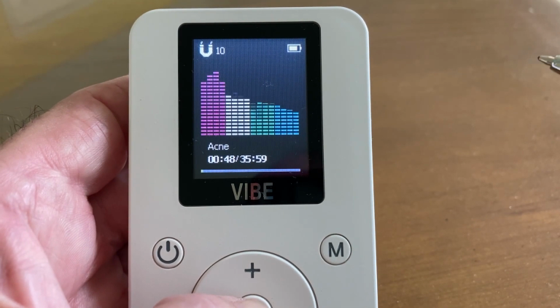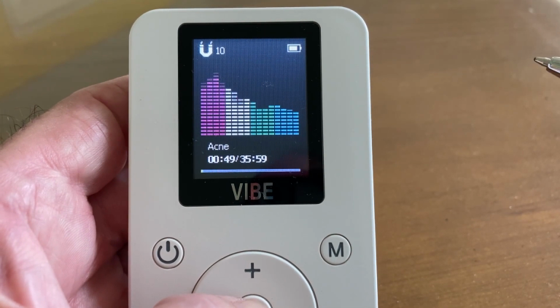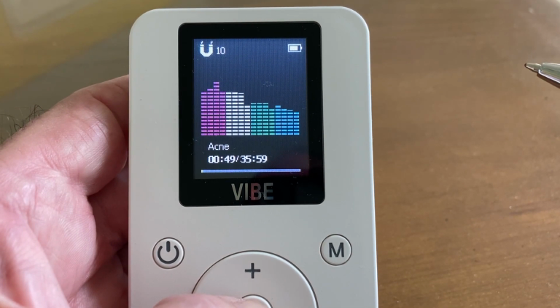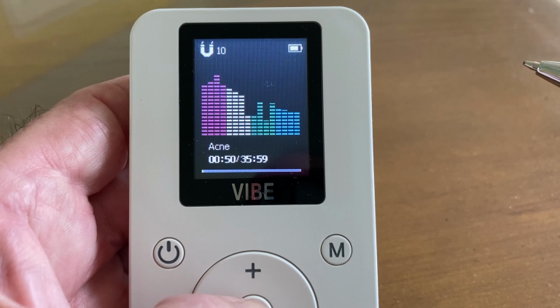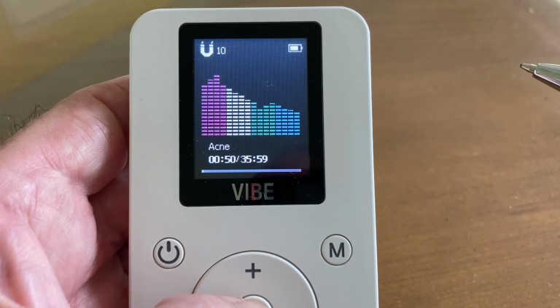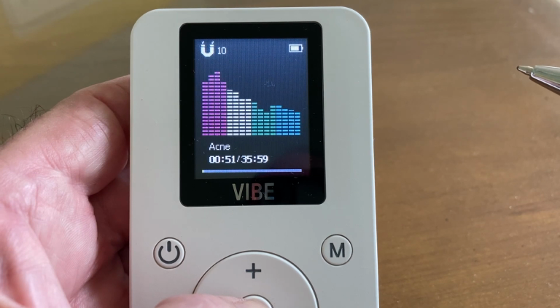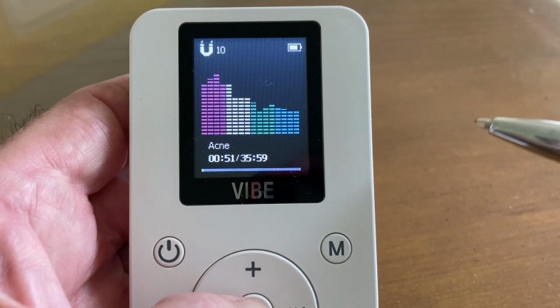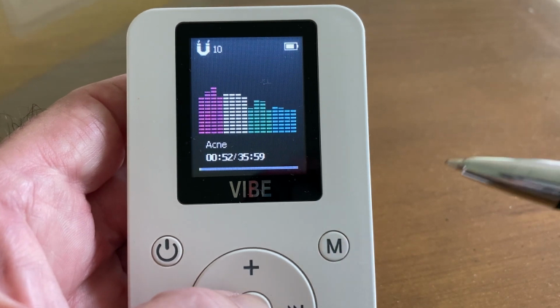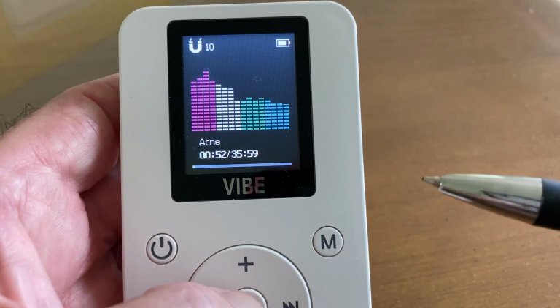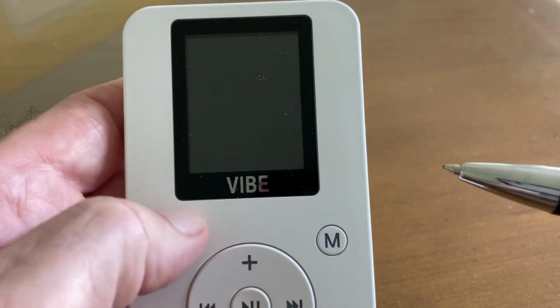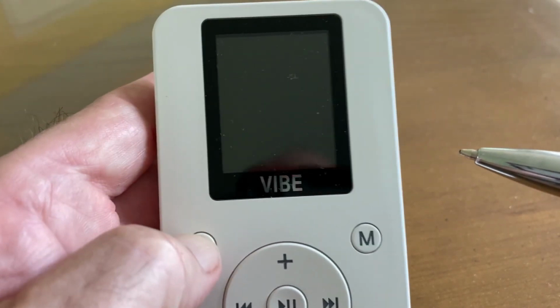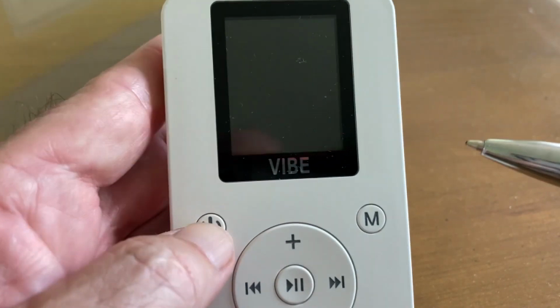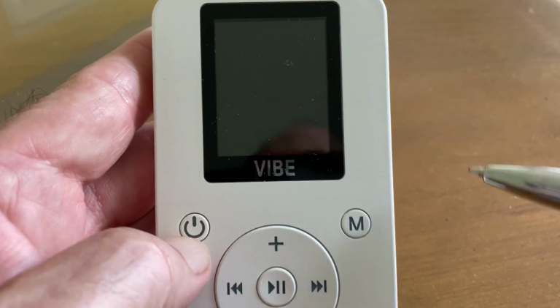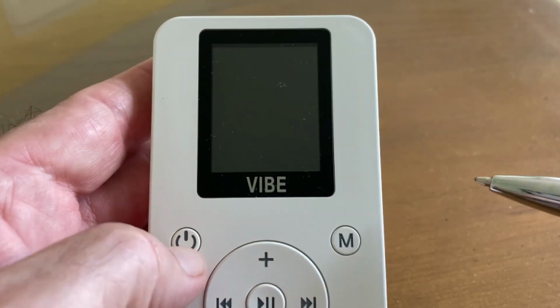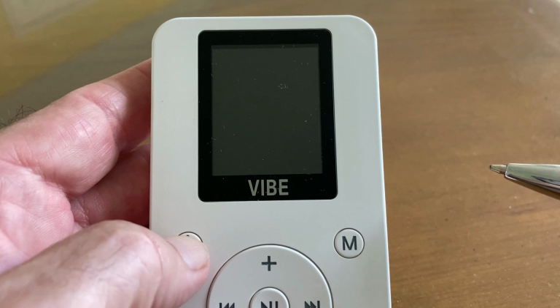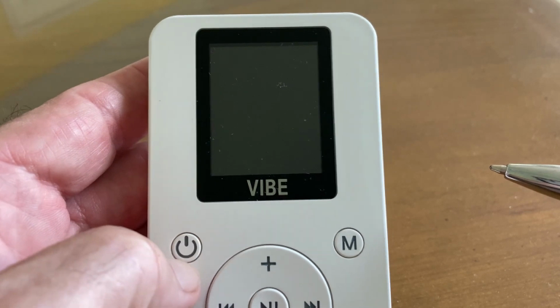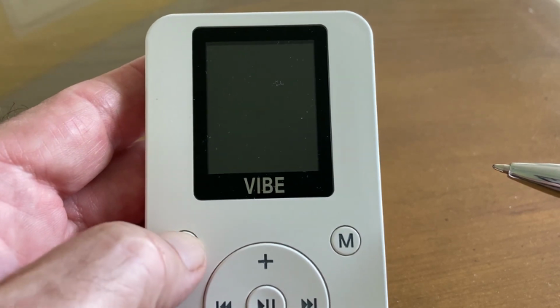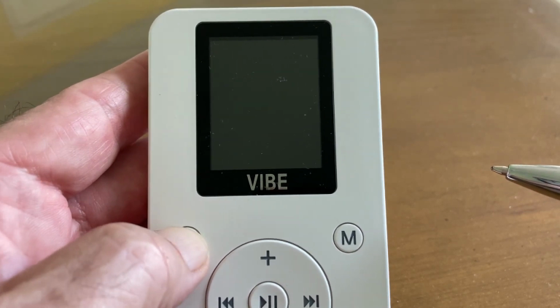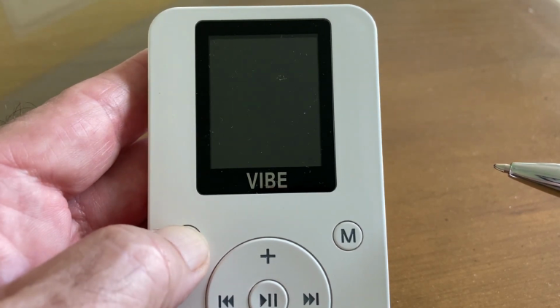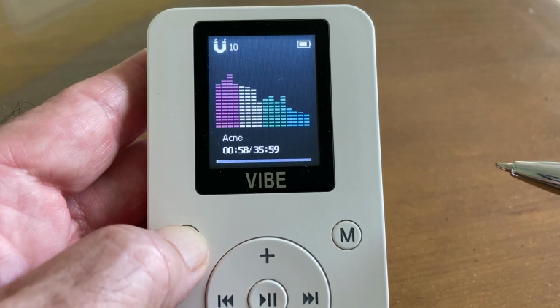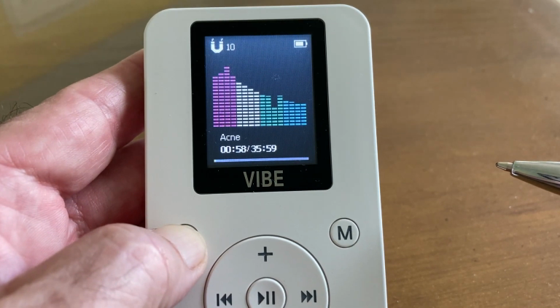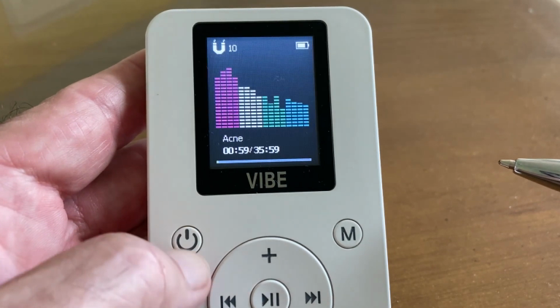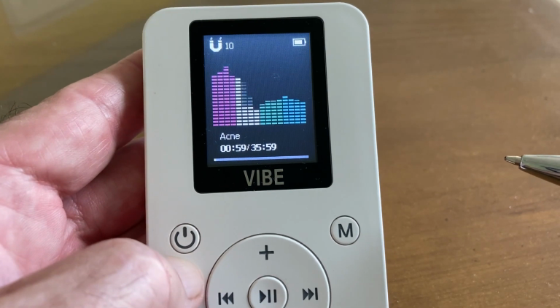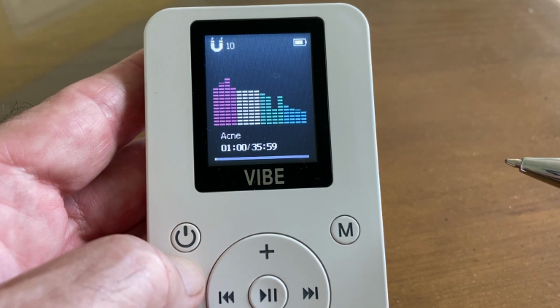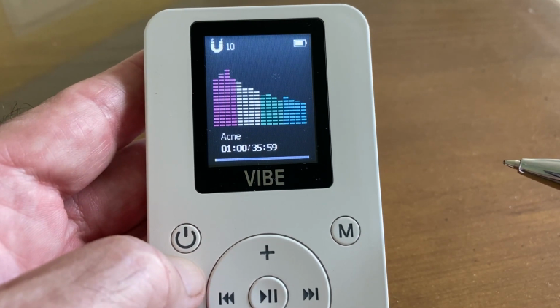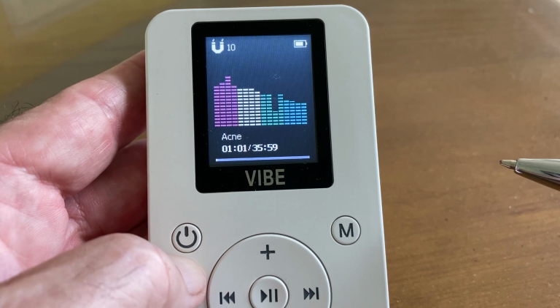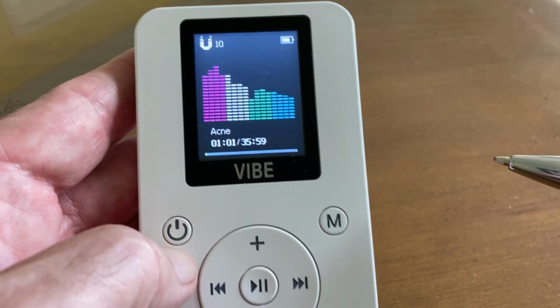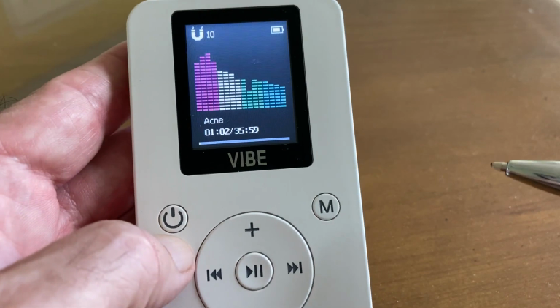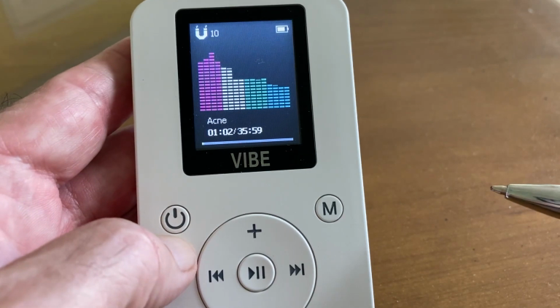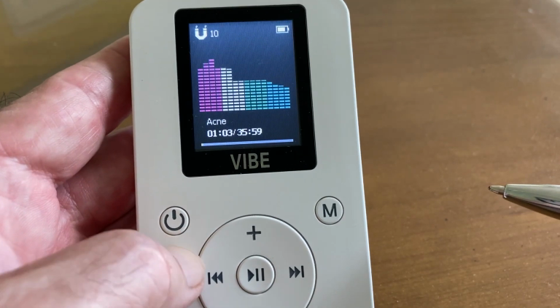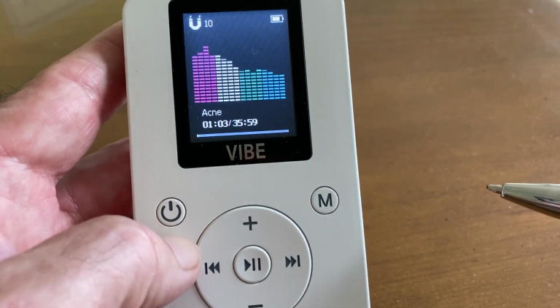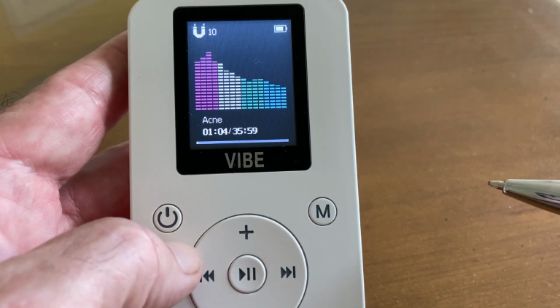So what are some of the common things that we run into? The only button you're going to long-press is the power button to turn it on and off. That's so you don't inadvertently turn it on or off like your phone. Everything else is just a click.